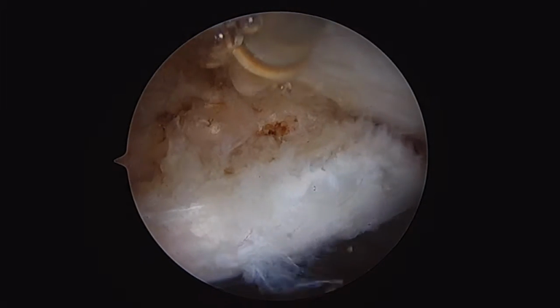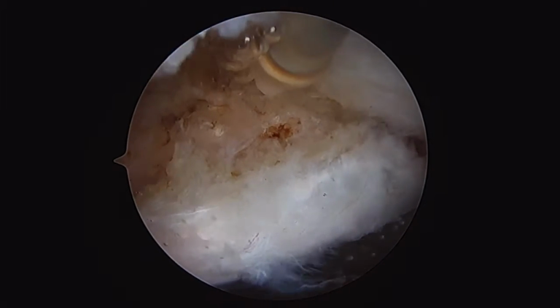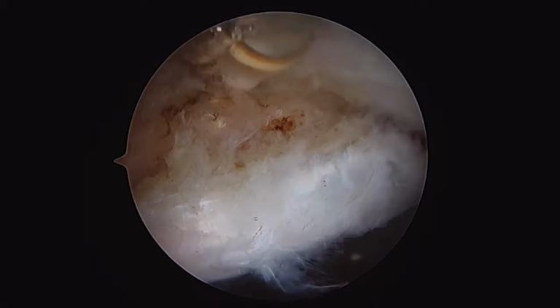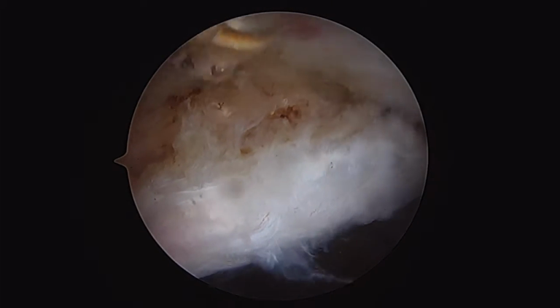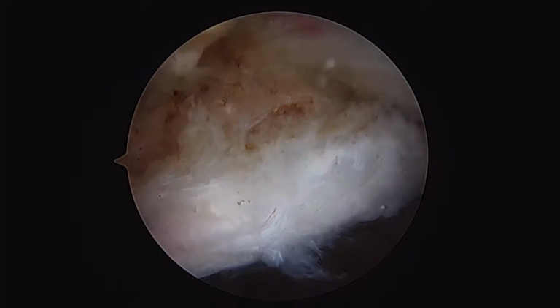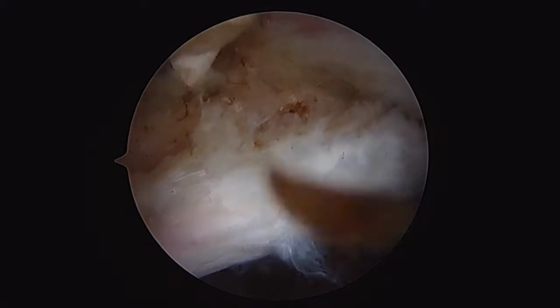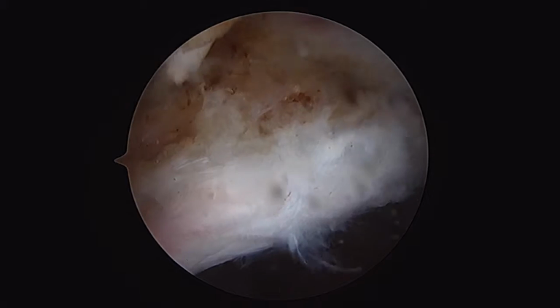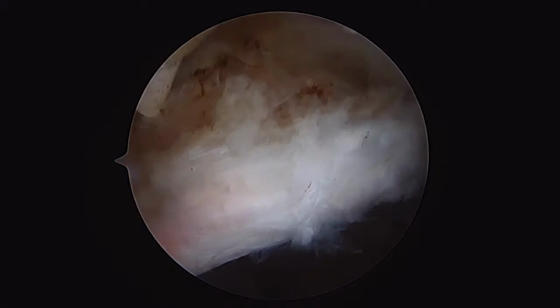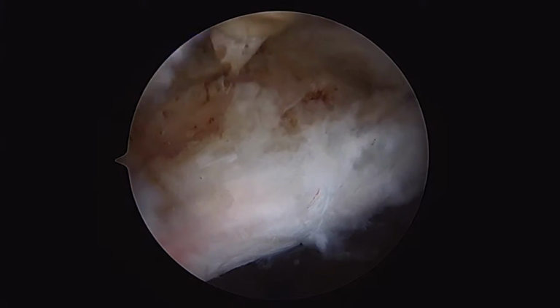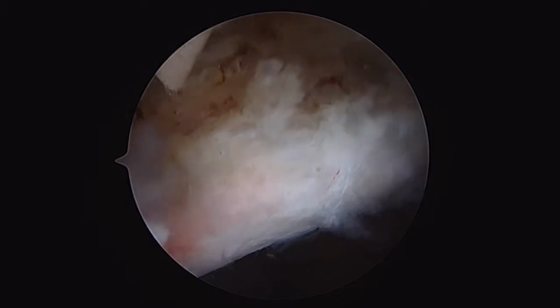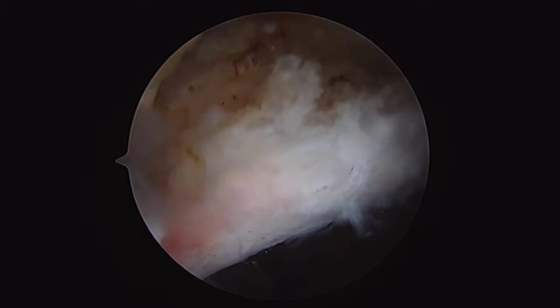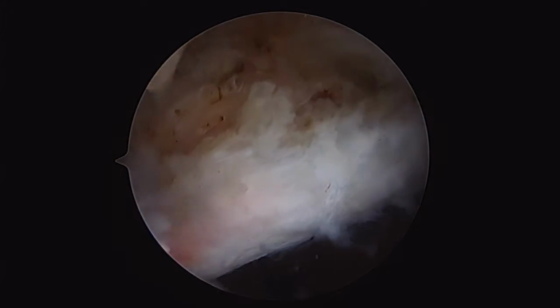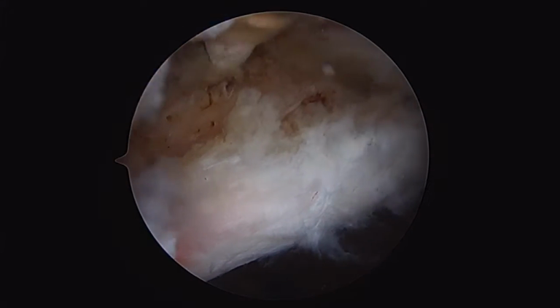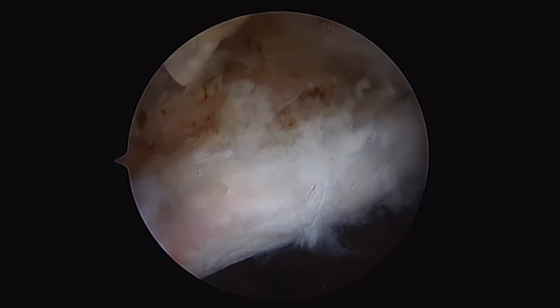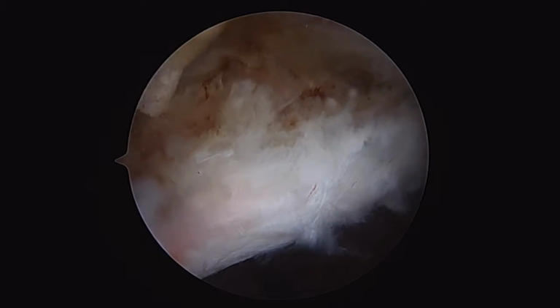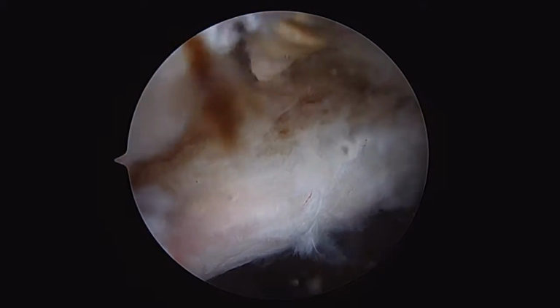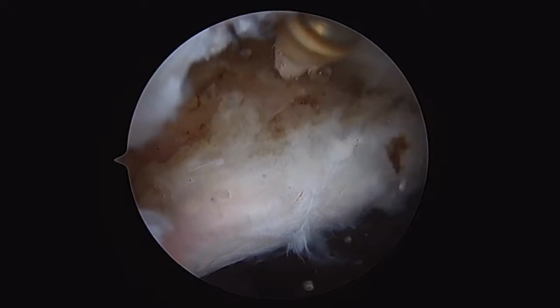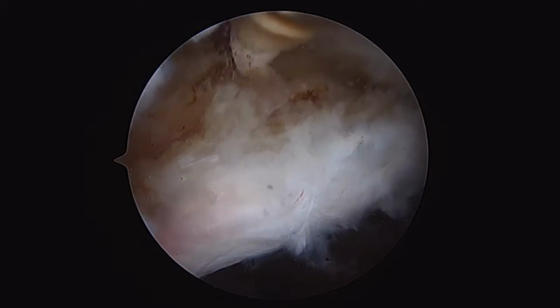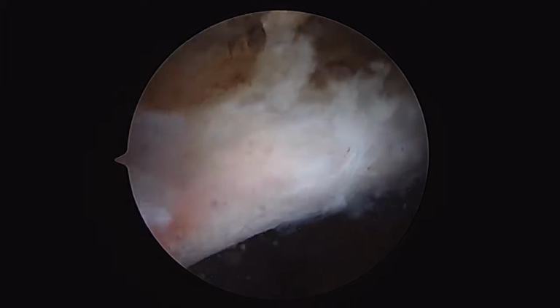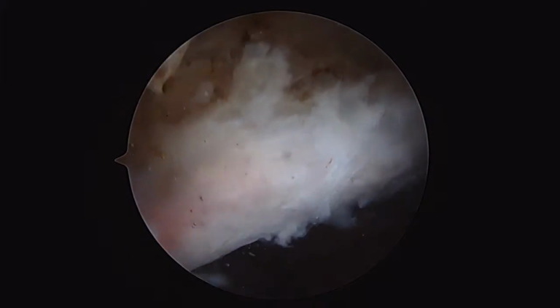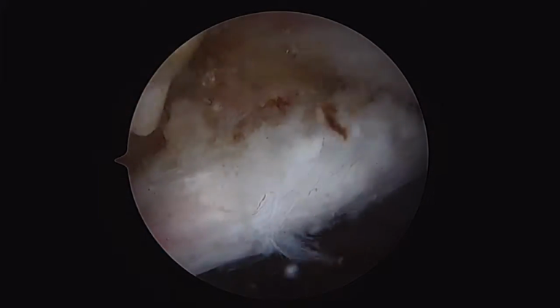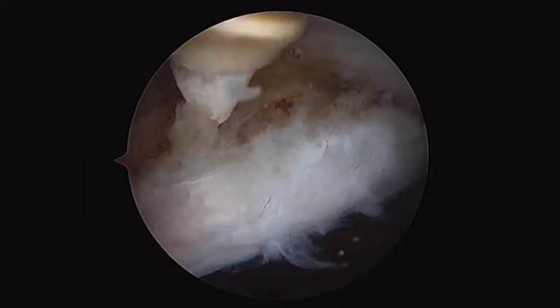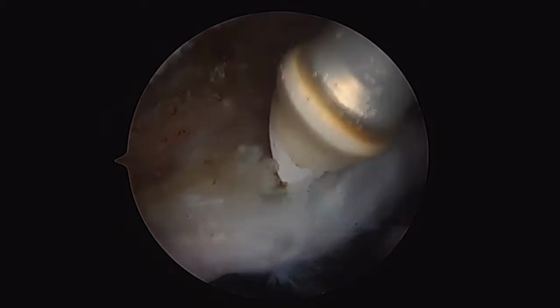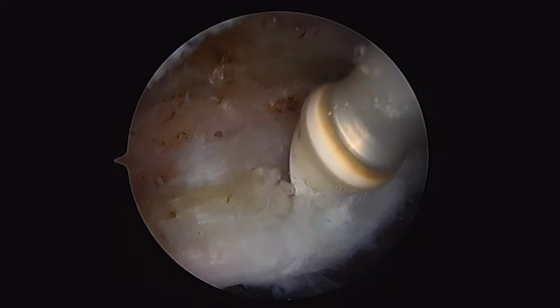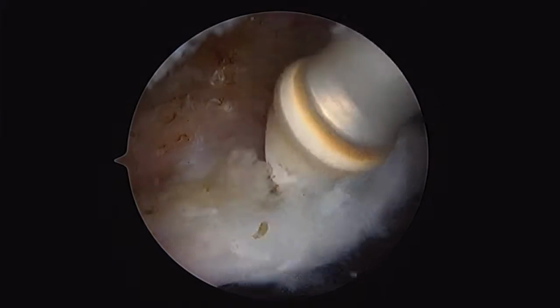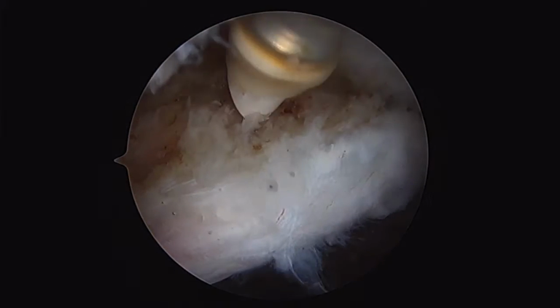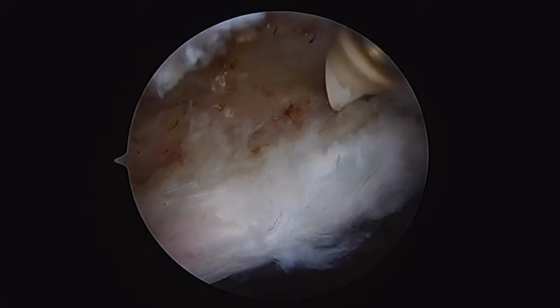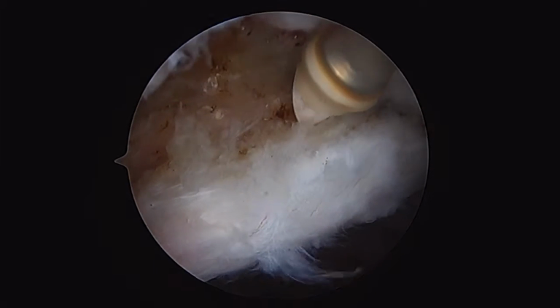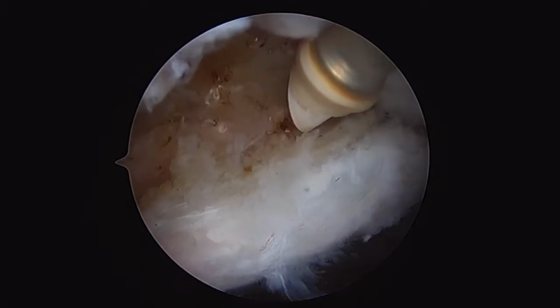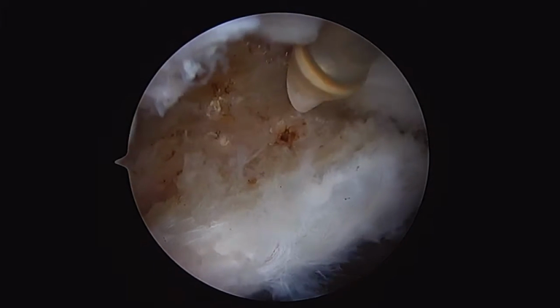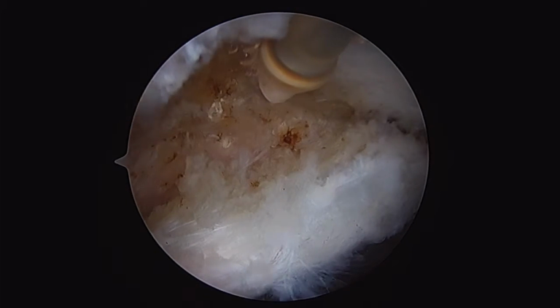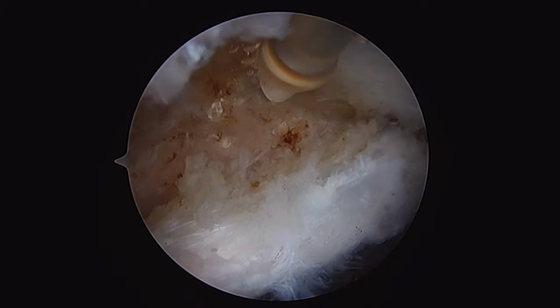This patient has a pincer lesion. I'm elevating the capsule and dissecting carefully, preserving as much tissue as possible for my capsule closure later. I'm also going to liberate the labrum up off of the pincer lesion.